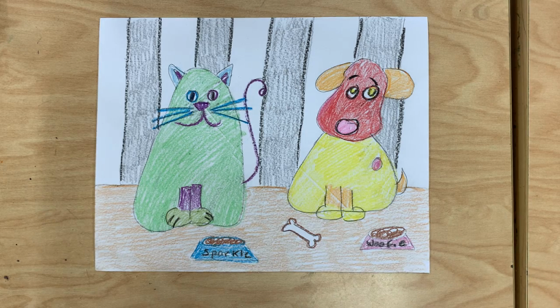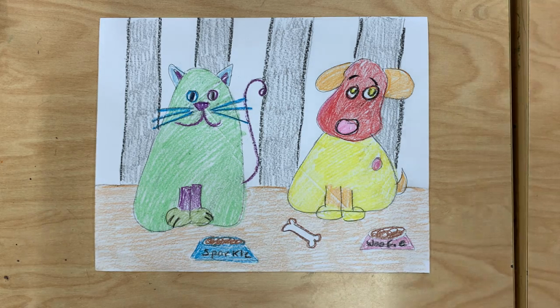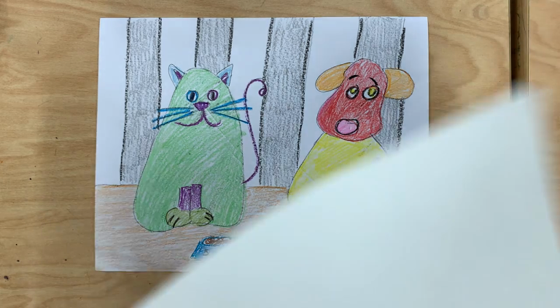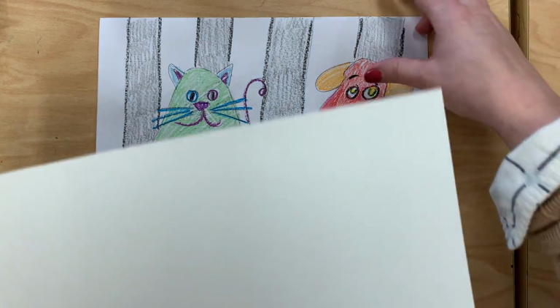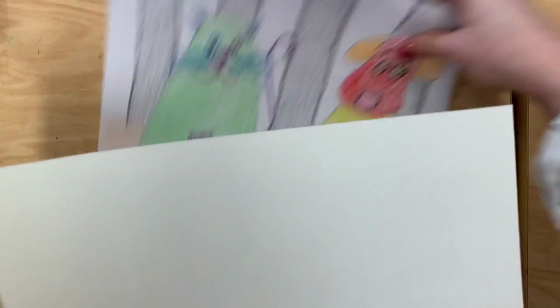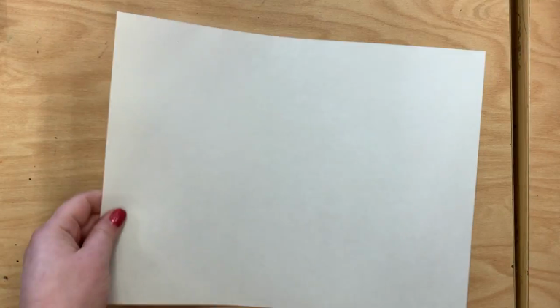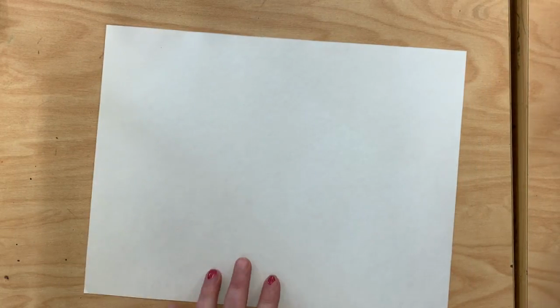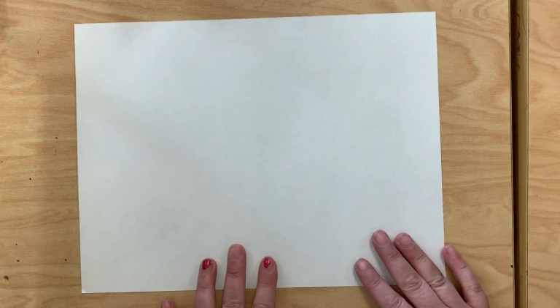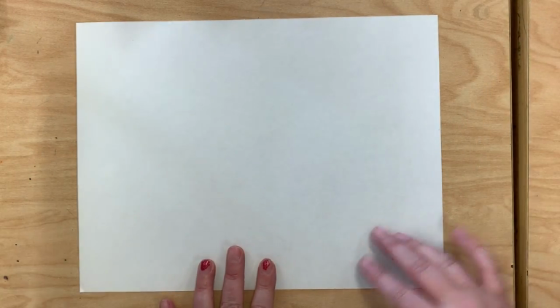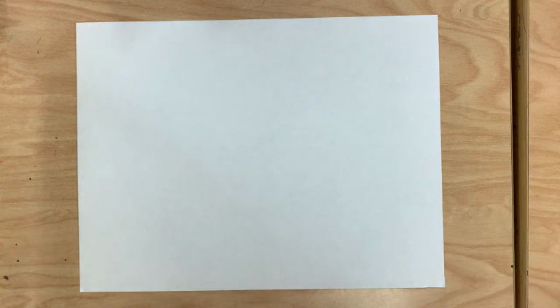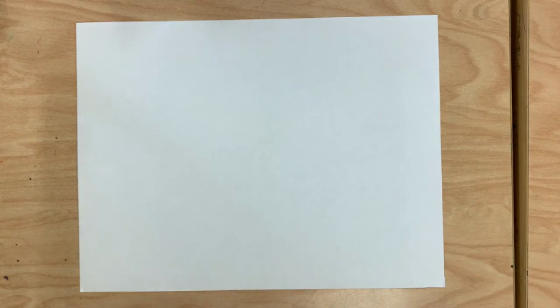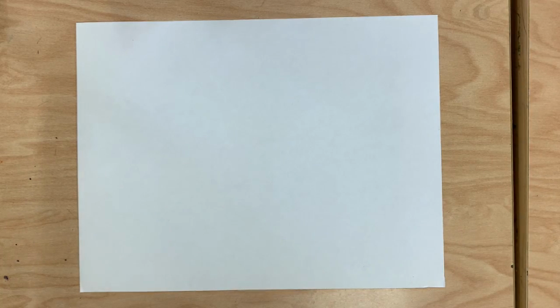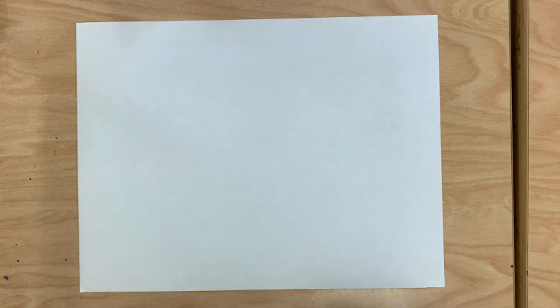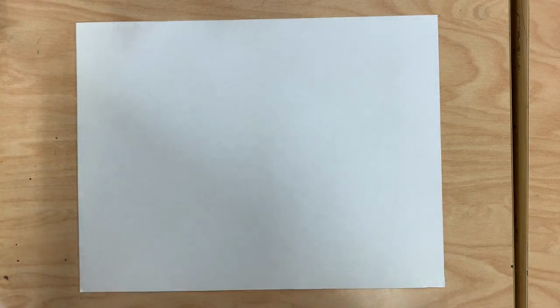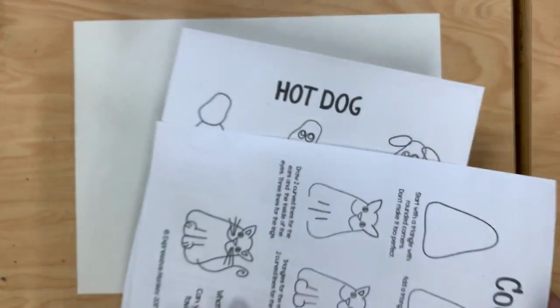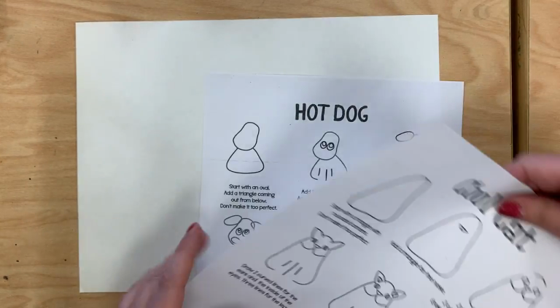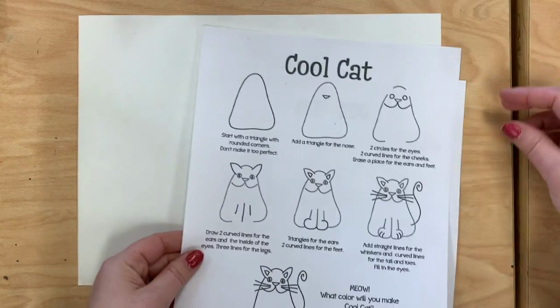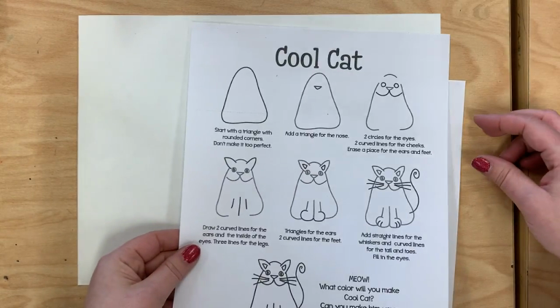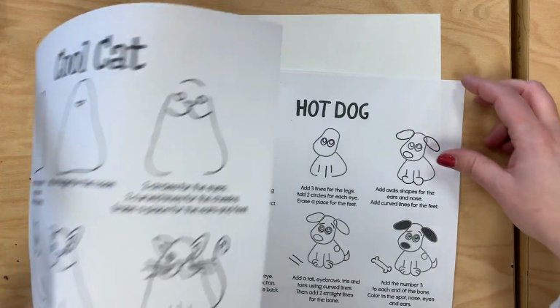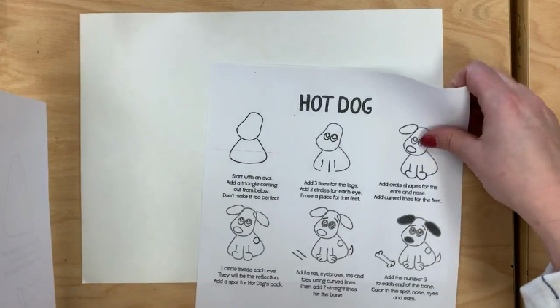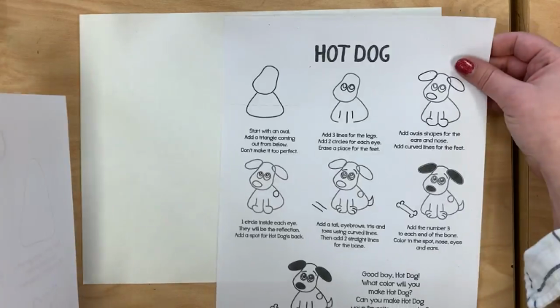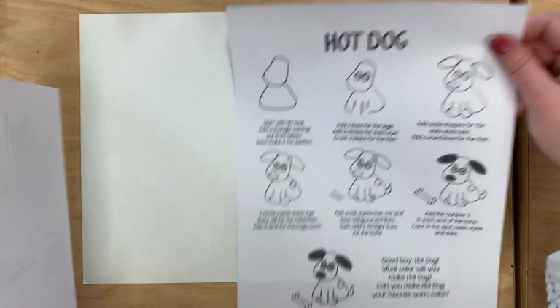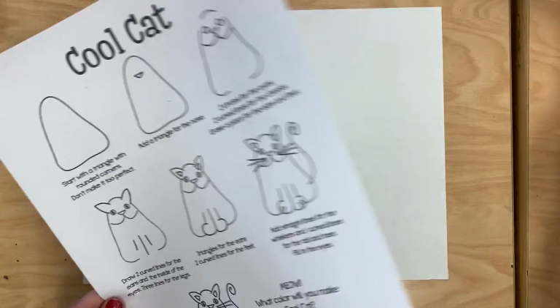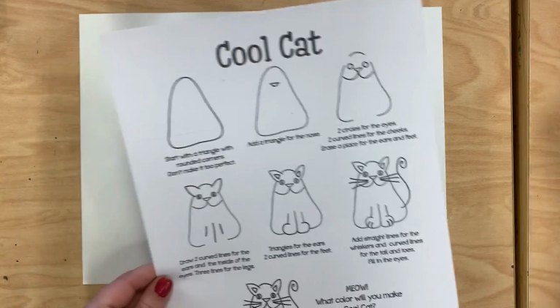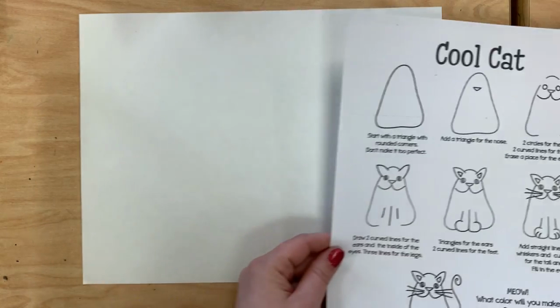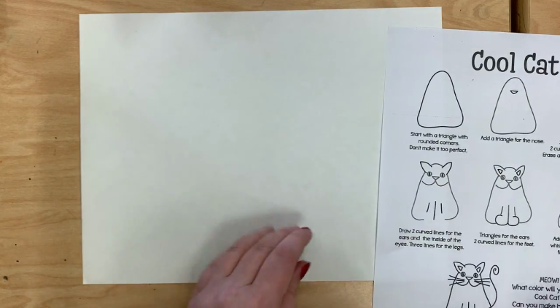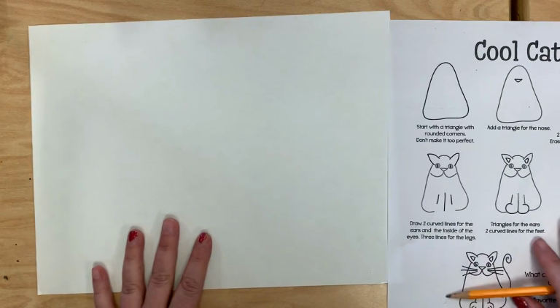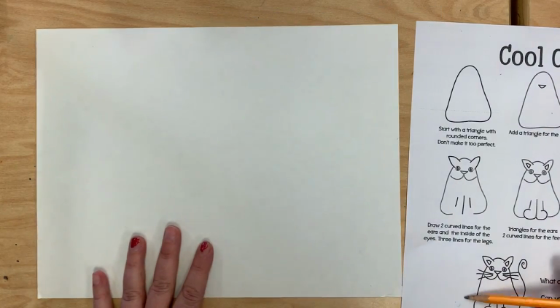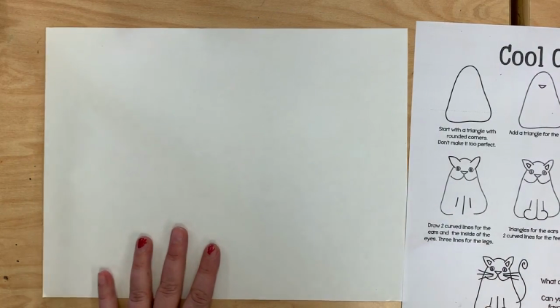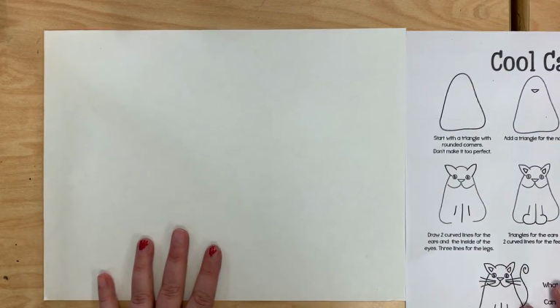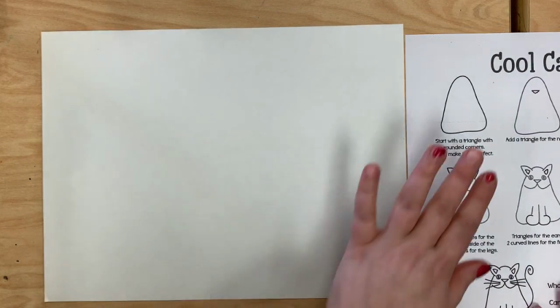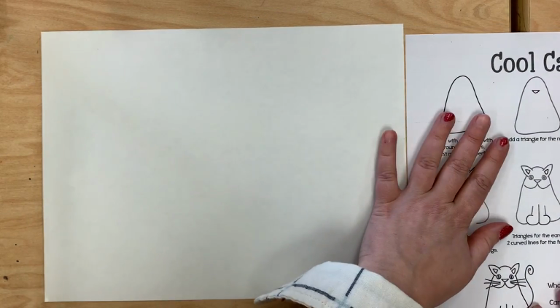To get started, you're going to get a piece of white paper and you're going to get two drawing guides — one for your cool cat and one for your hot dog. Pick which one you want to start with and you're just going to follow the steps that you see in the picture.